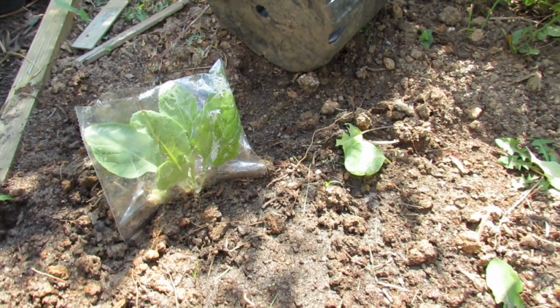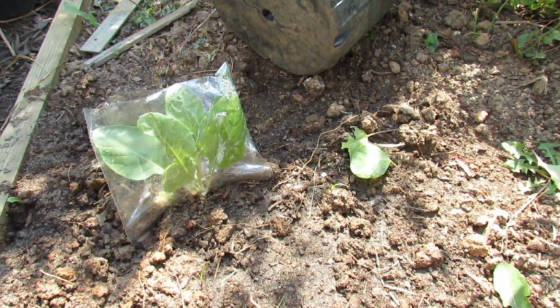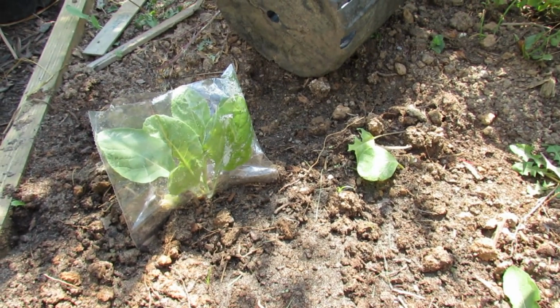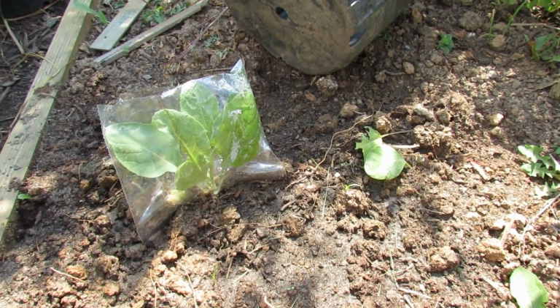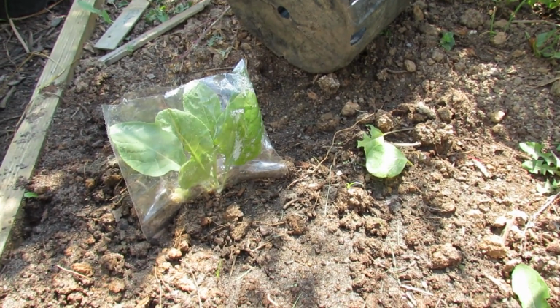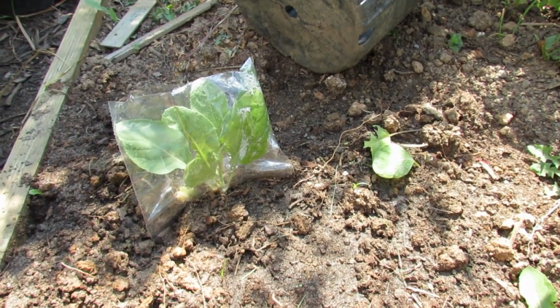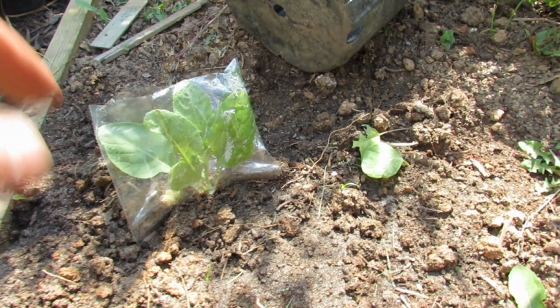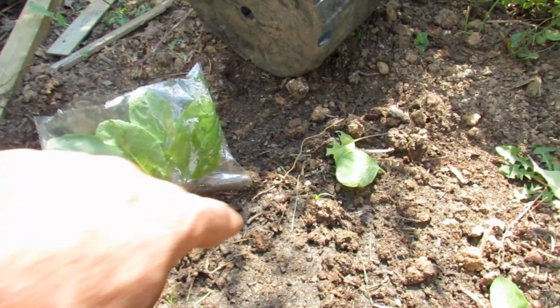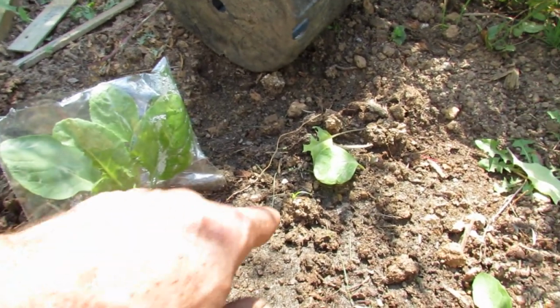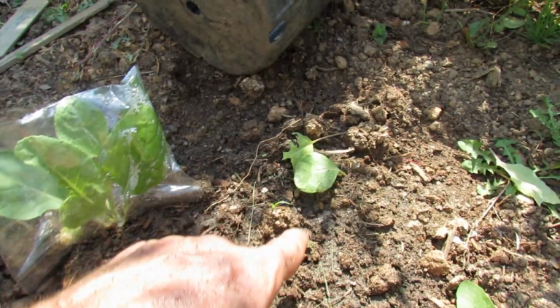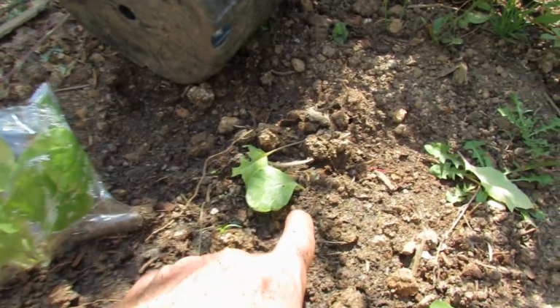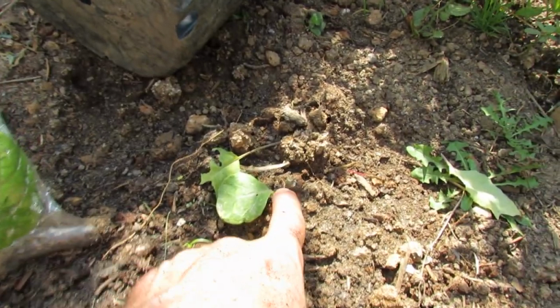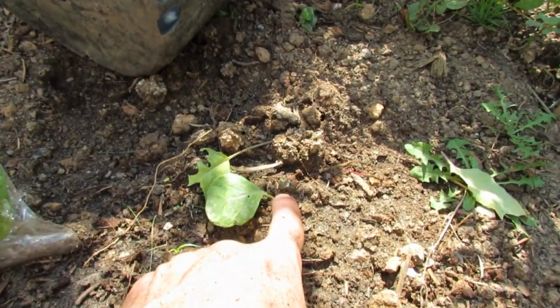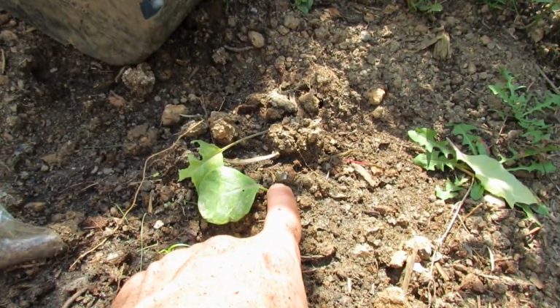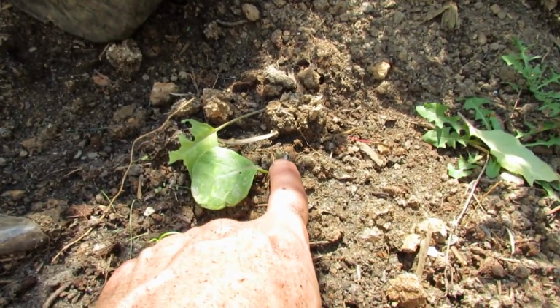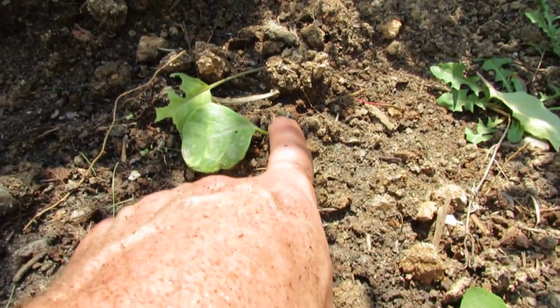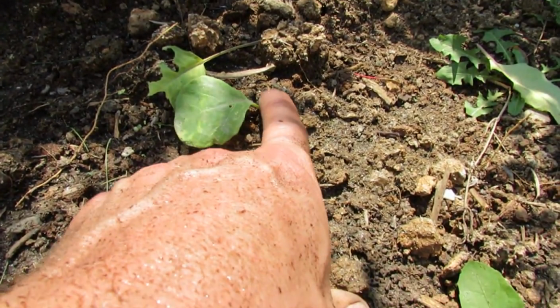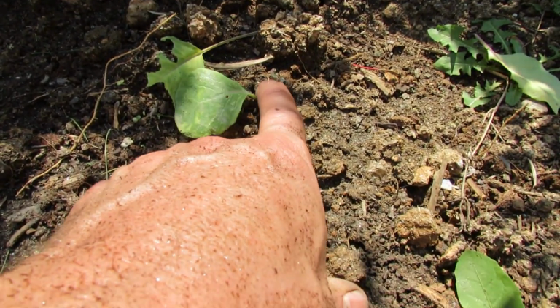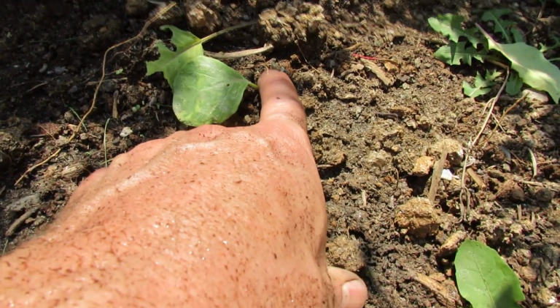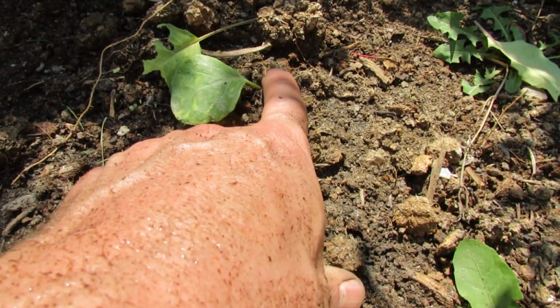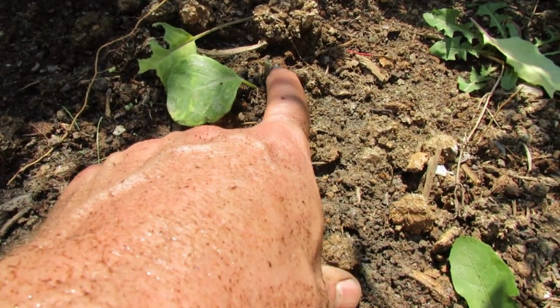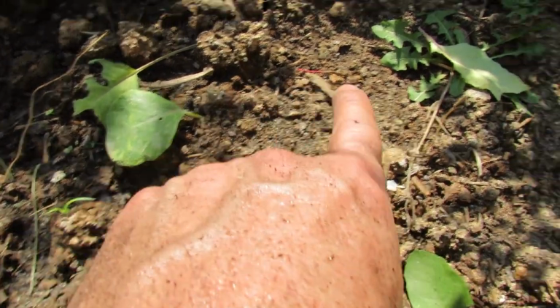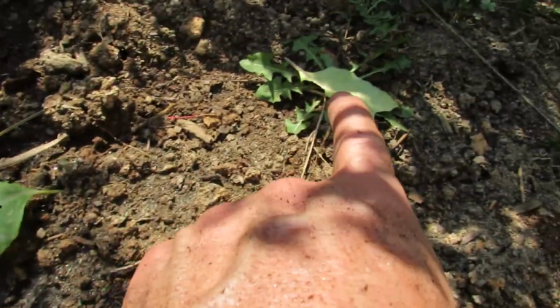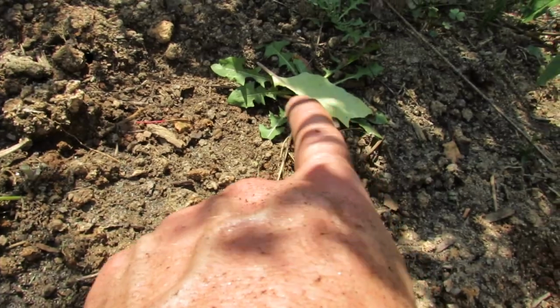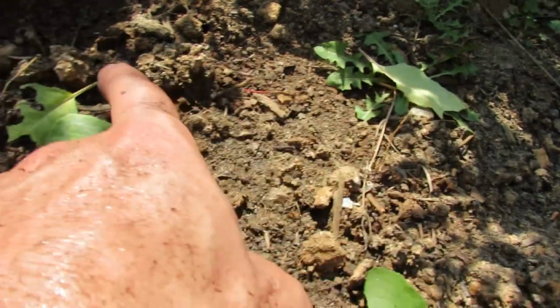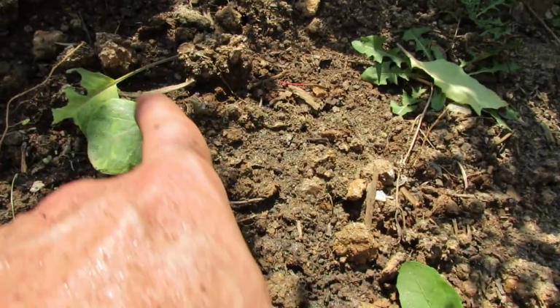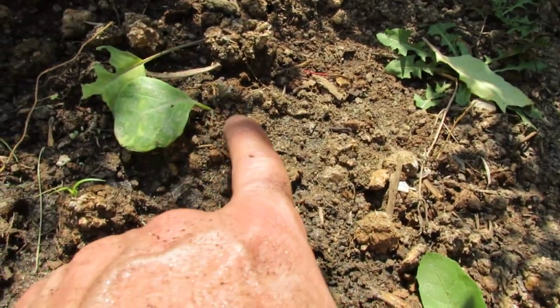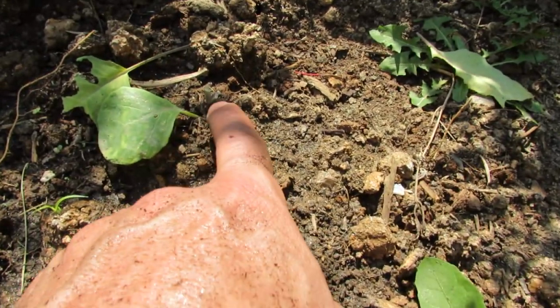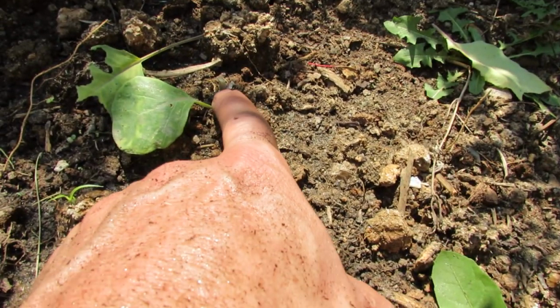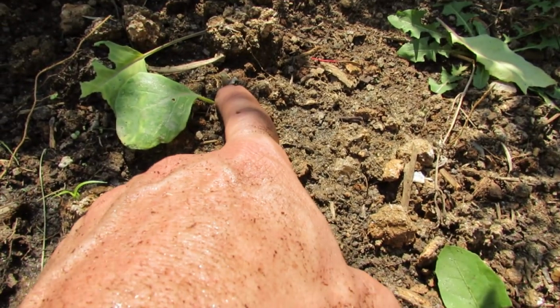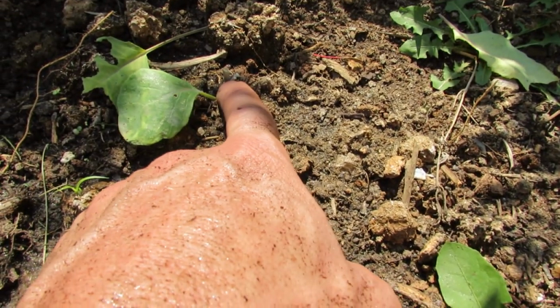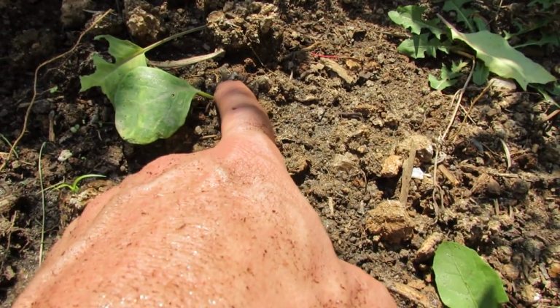I planted these about a week ago before I went on vacation, and it's sort of an experiment. This is a Brussels sprout and you can see it's been chewed down — some of the leaves have been left around — a rabbit did that.